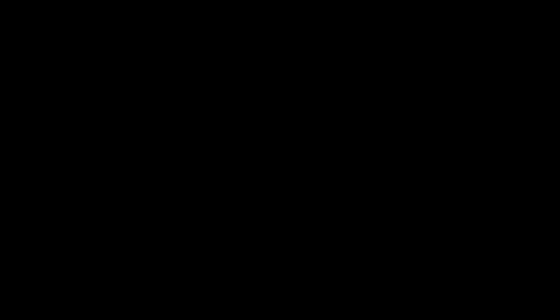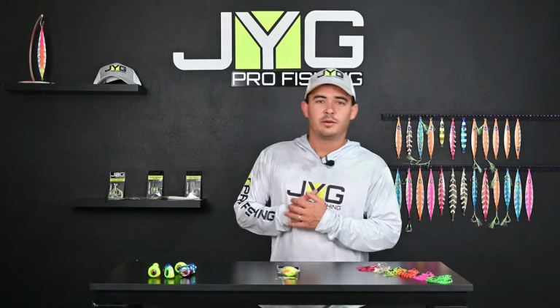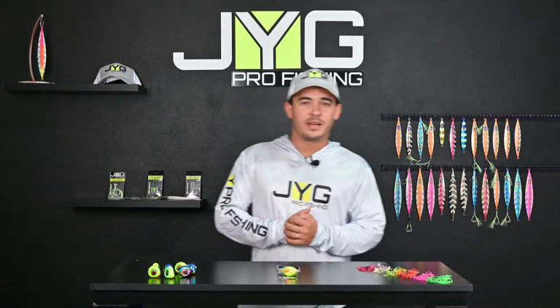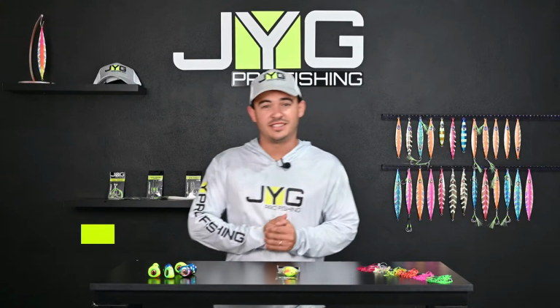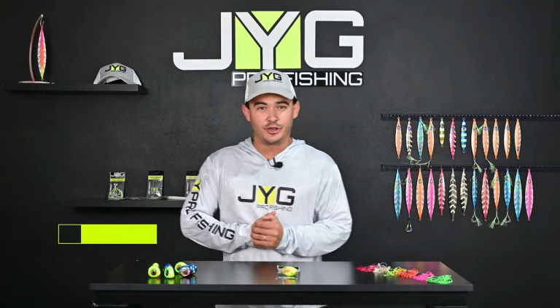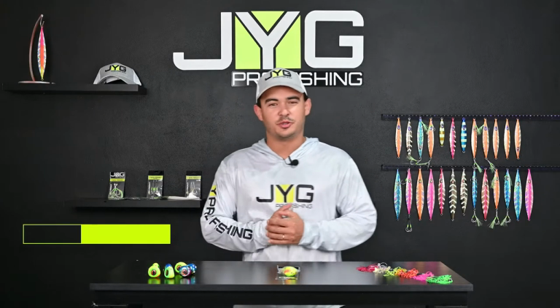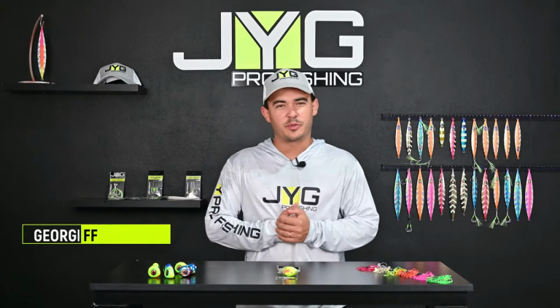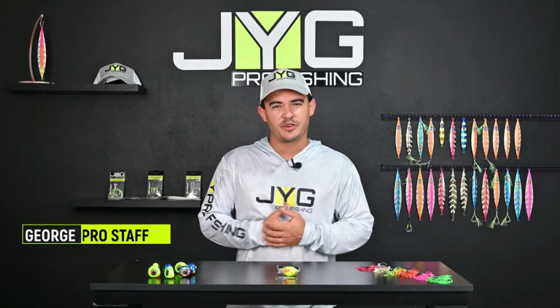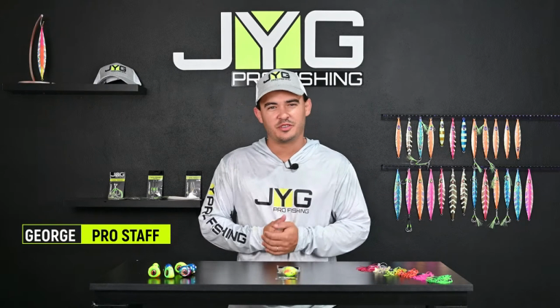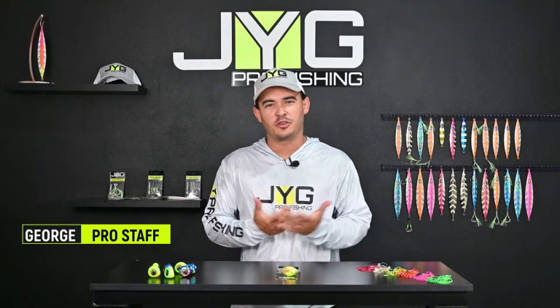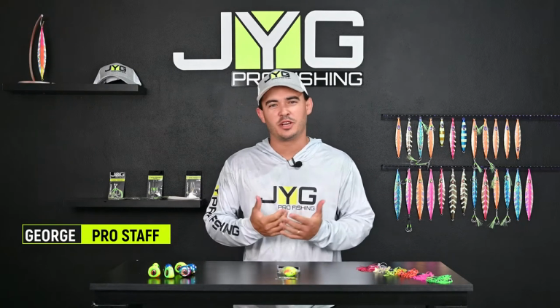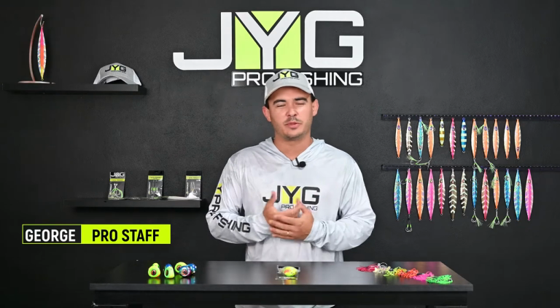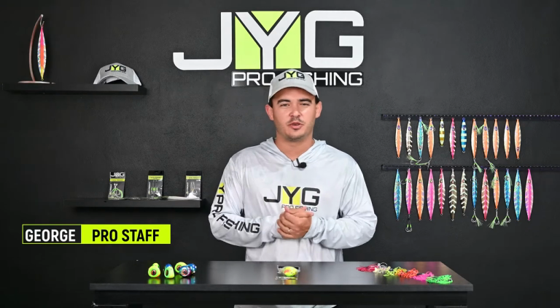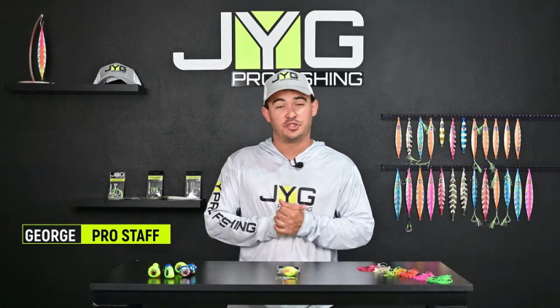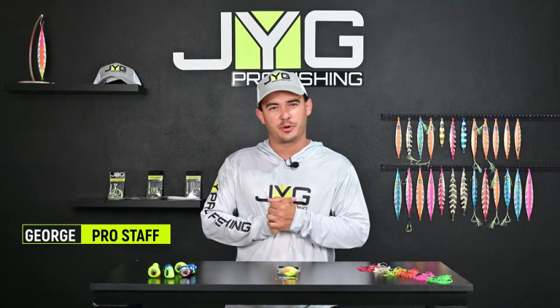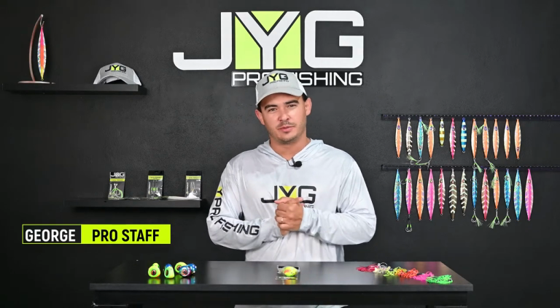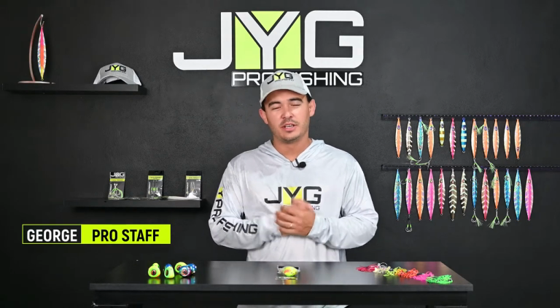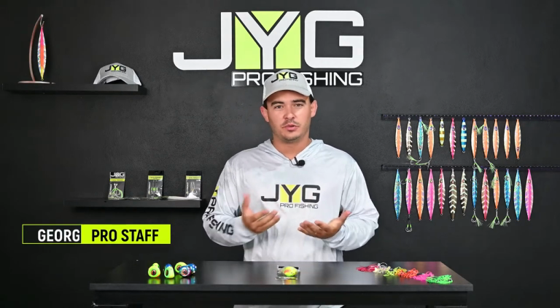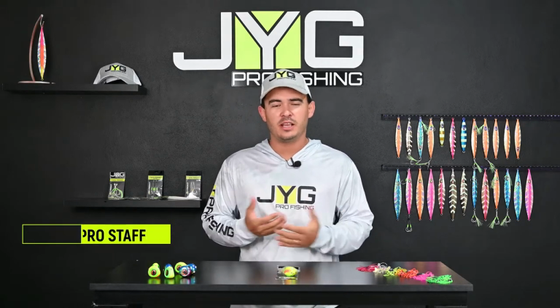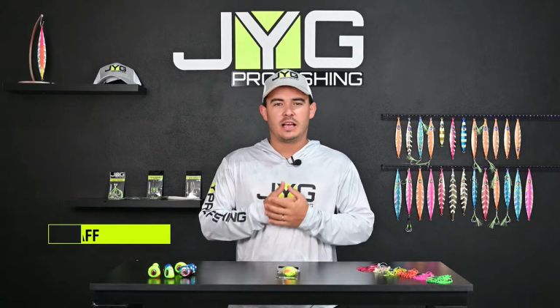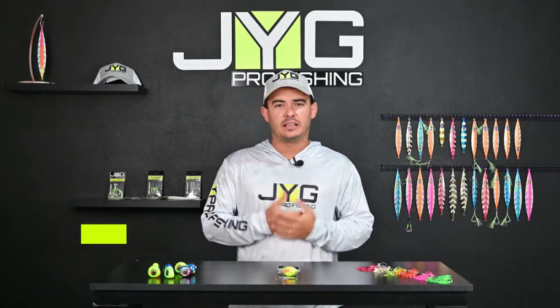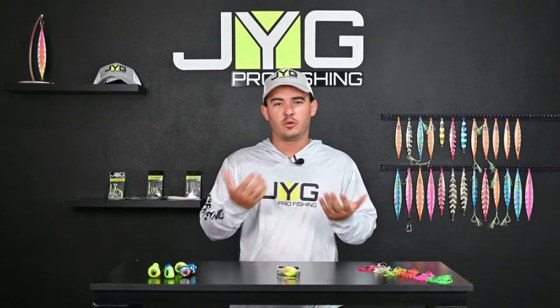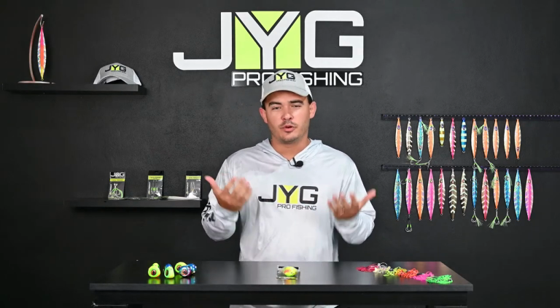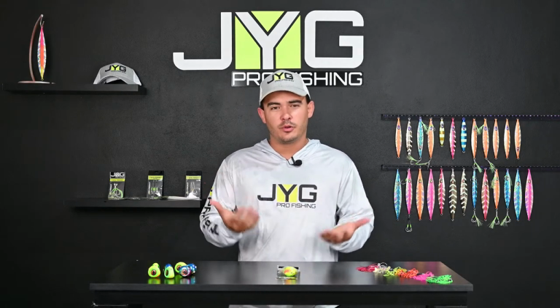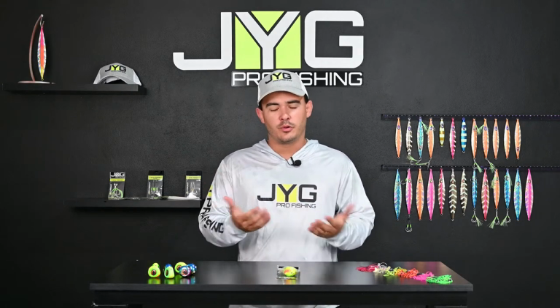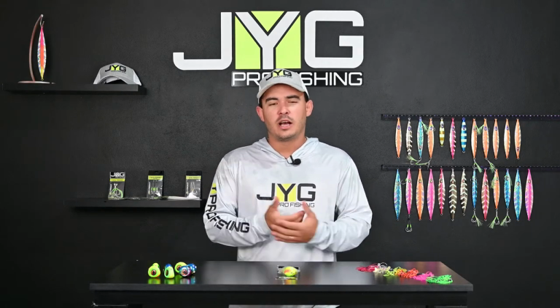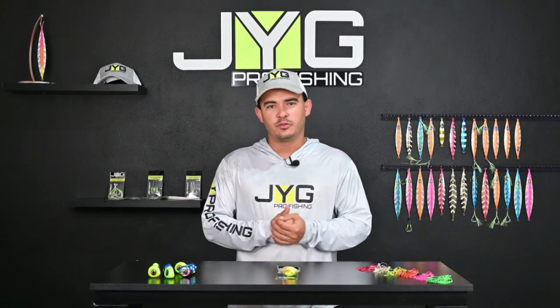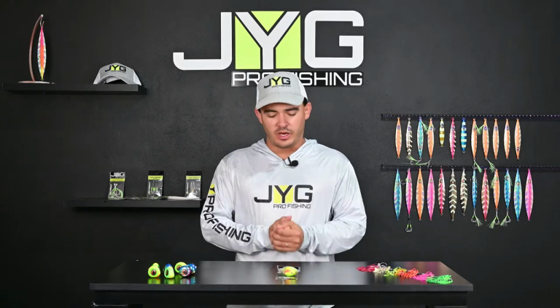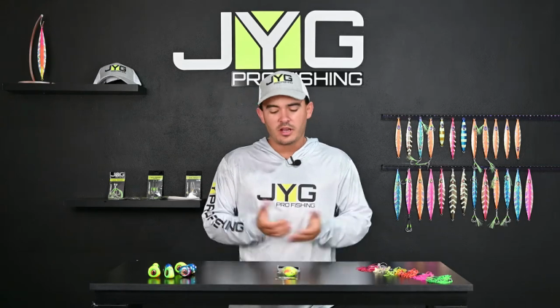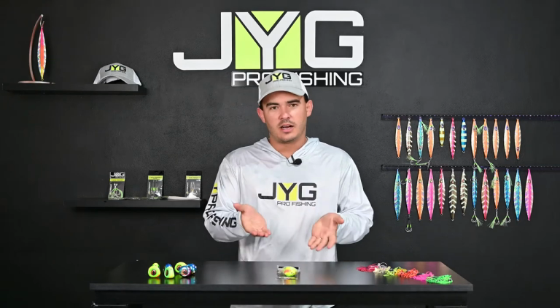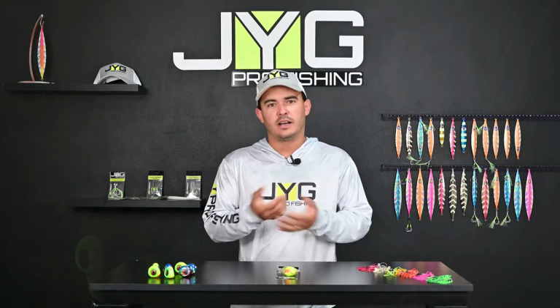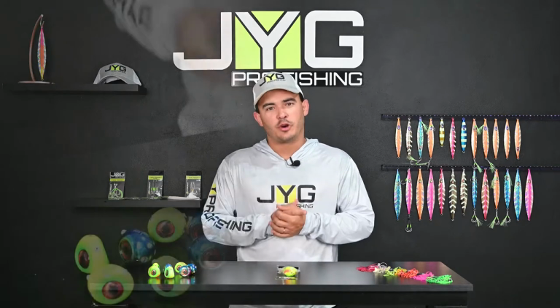Hey, what's up guys, this is George with Jig Pro Fishing. Welcome to our new episode of Jig Pro Tips. Today I'd like to walk you through how to rig our eye drop.